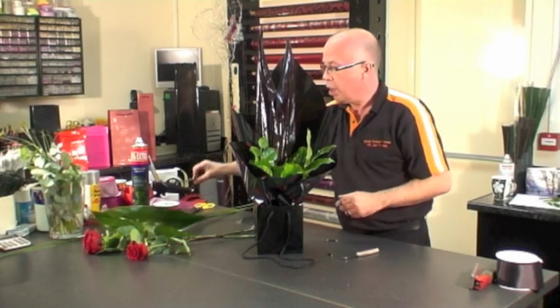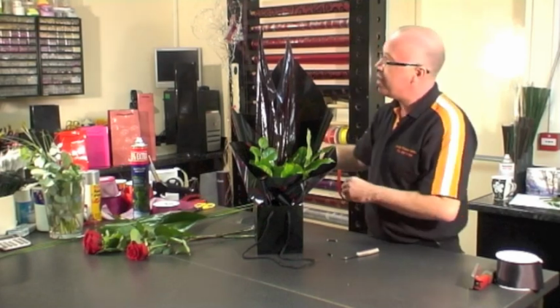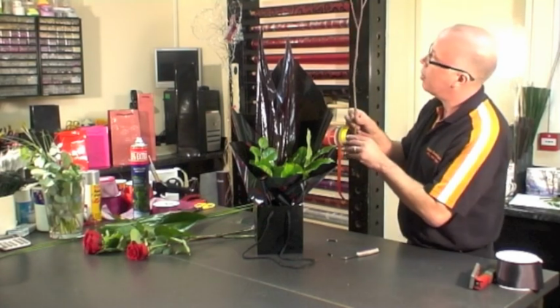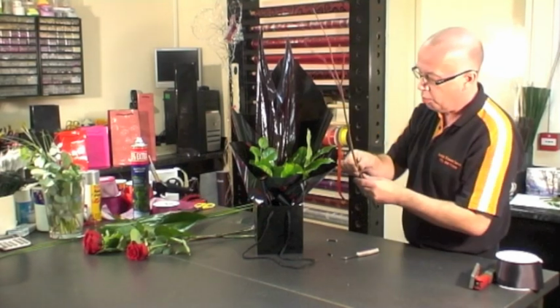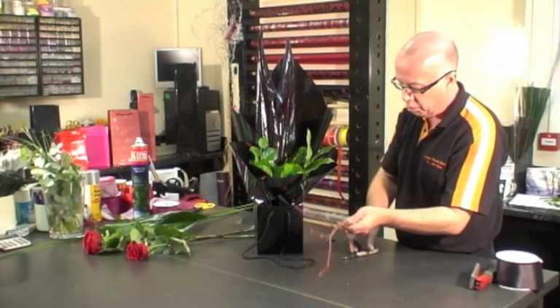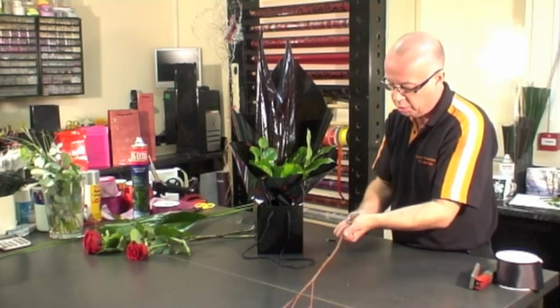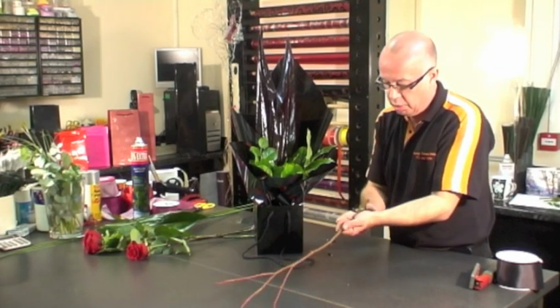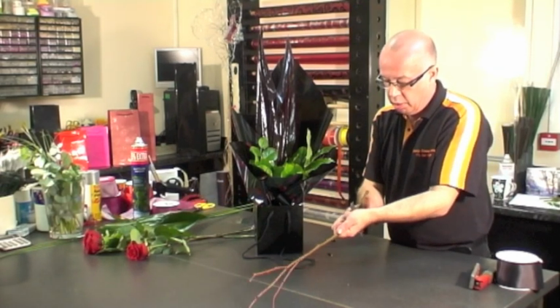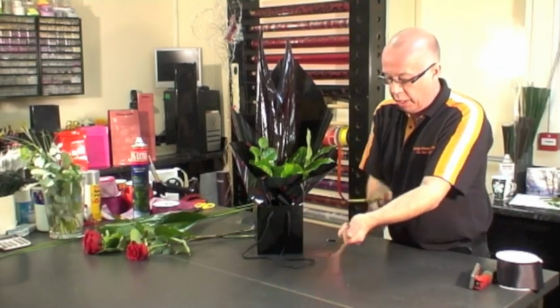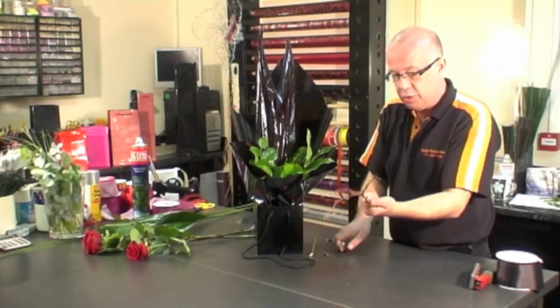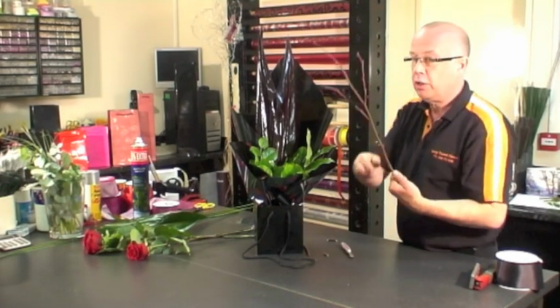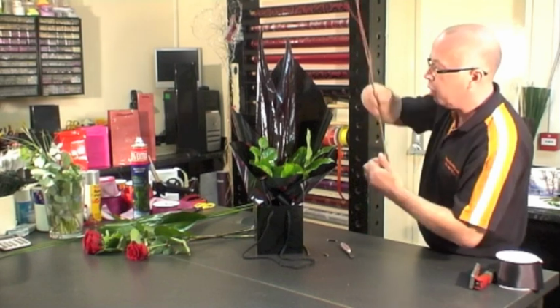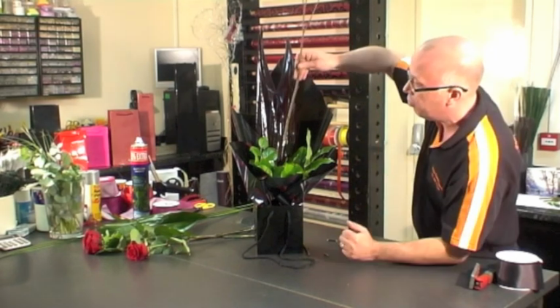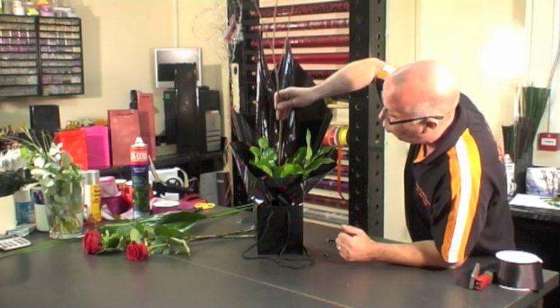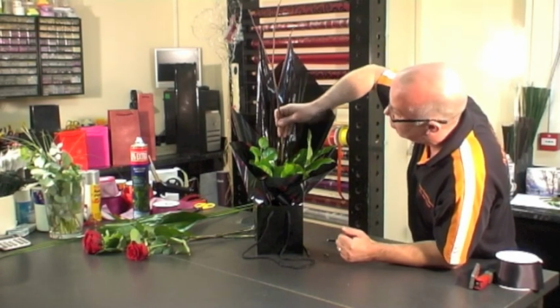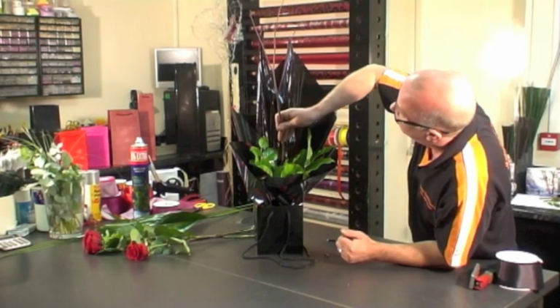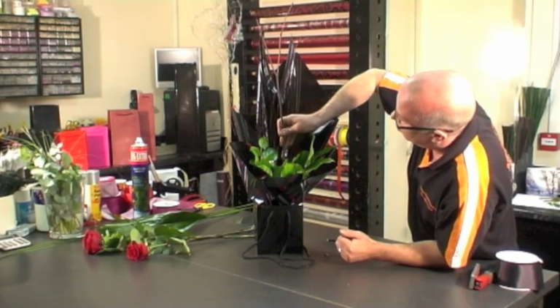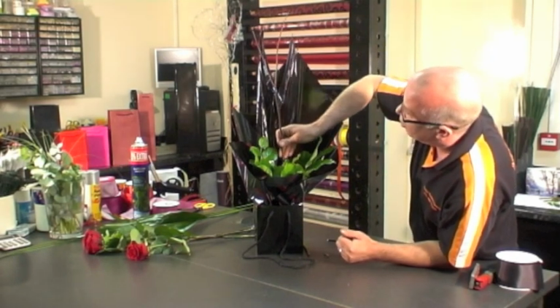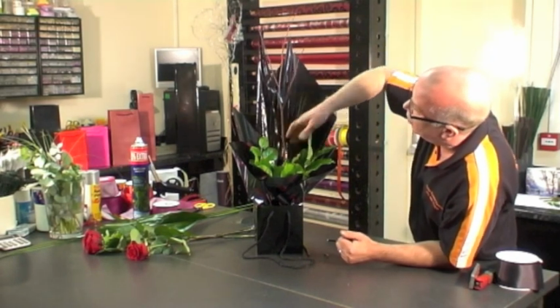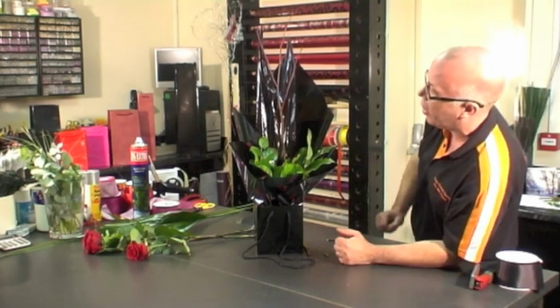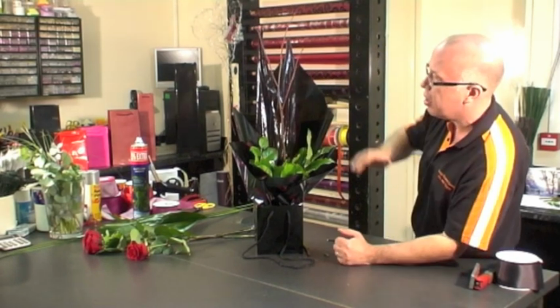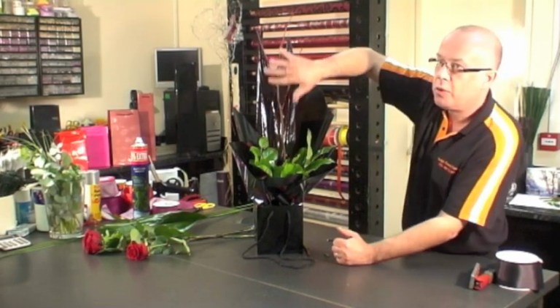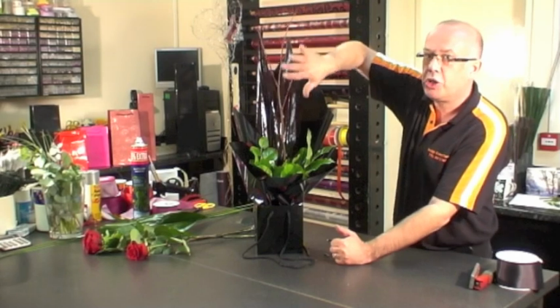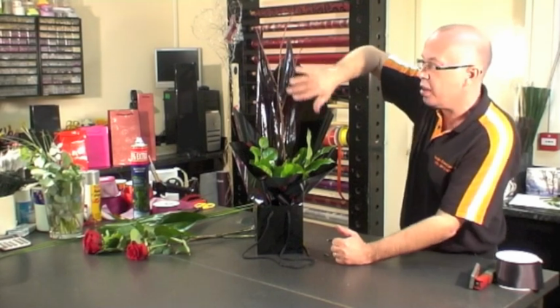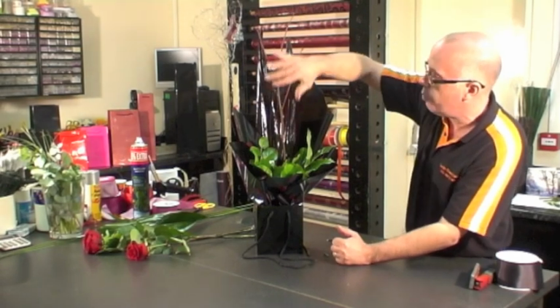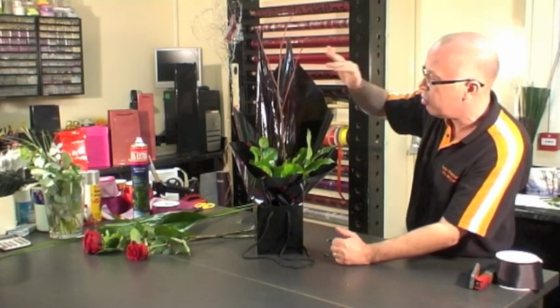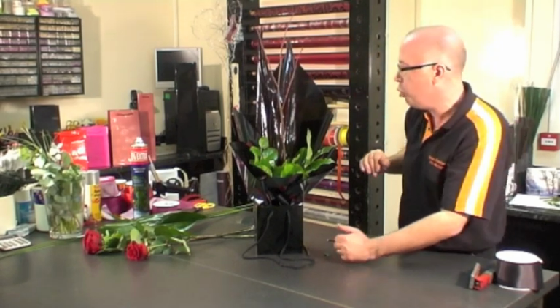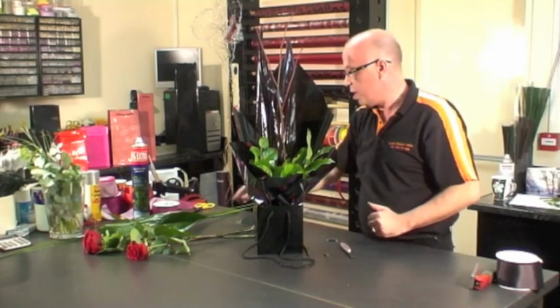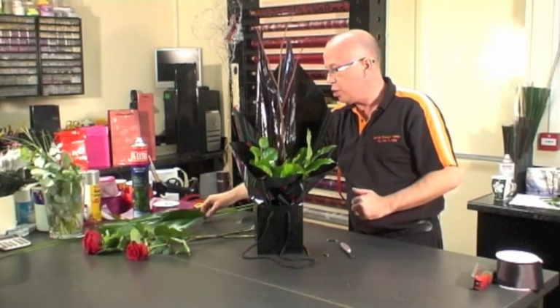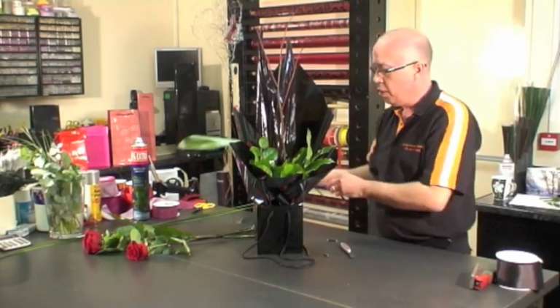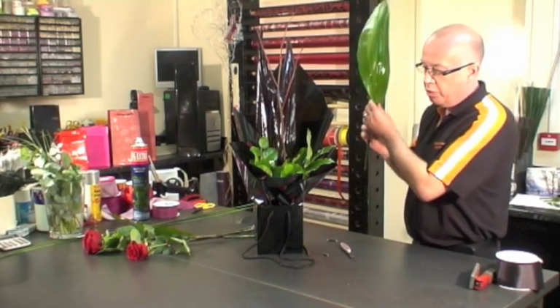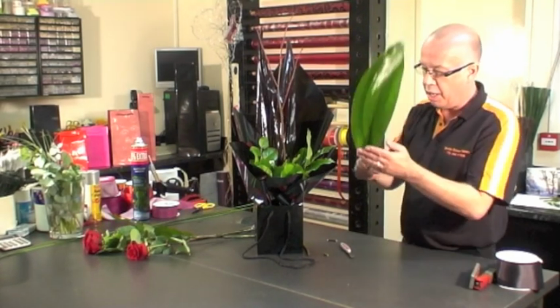Just on a slight angle, this is now opening the cellophane which is going to make it easier and make it look larger. Now we've added some salal leaves to create a little bit of depth to the design. I'm going to take one twig that's just got a little bit of red so we can stand that quite high, and the reason I'm going to use this is so that we can create more interest into the design.